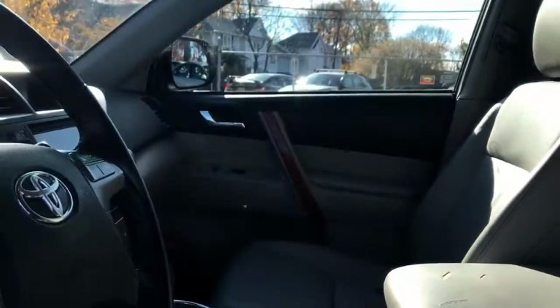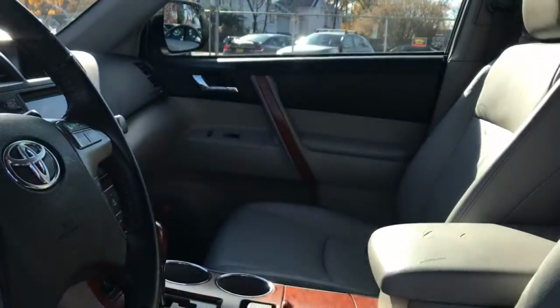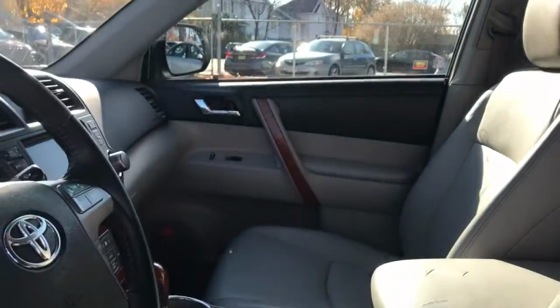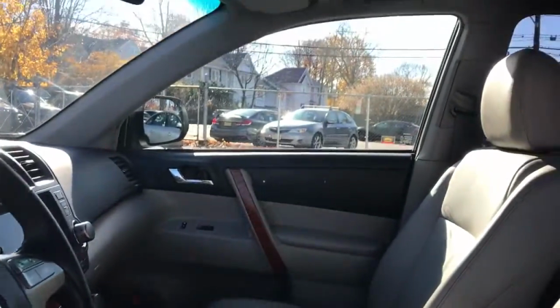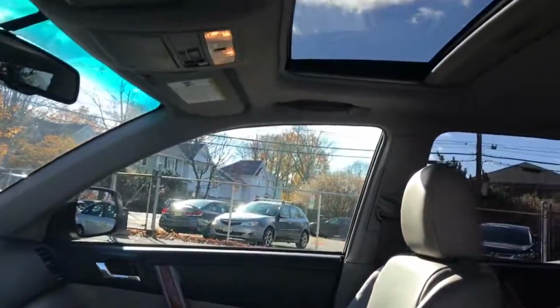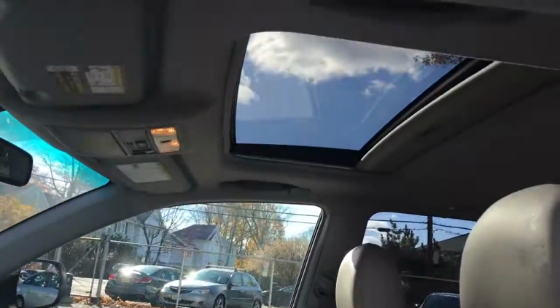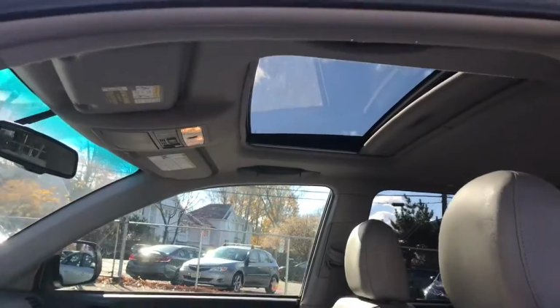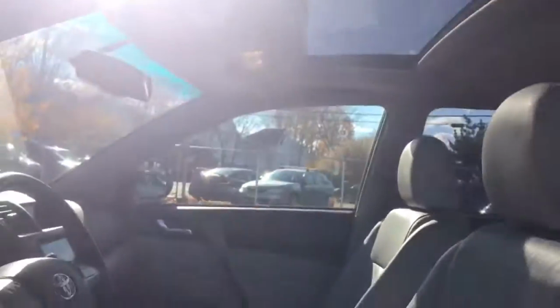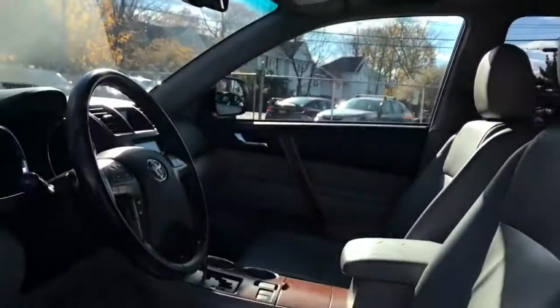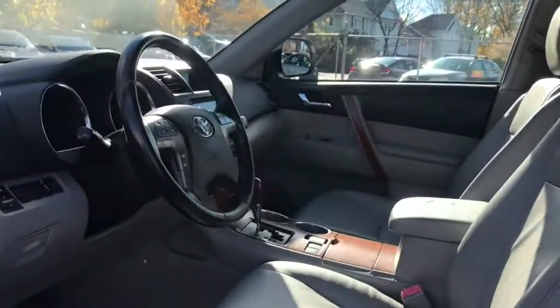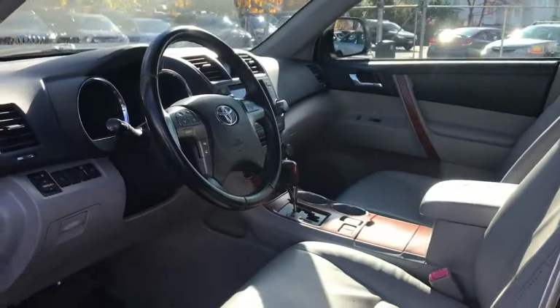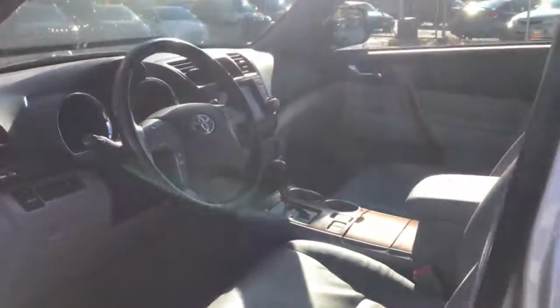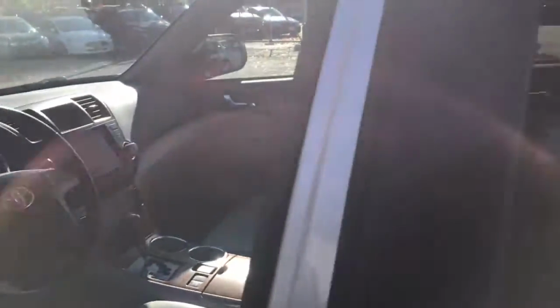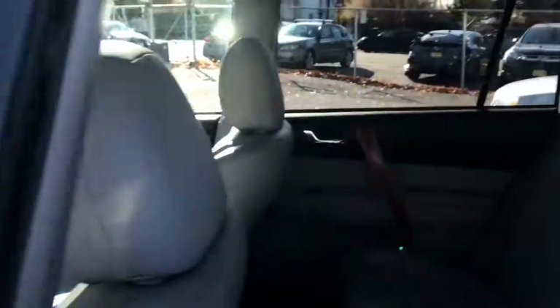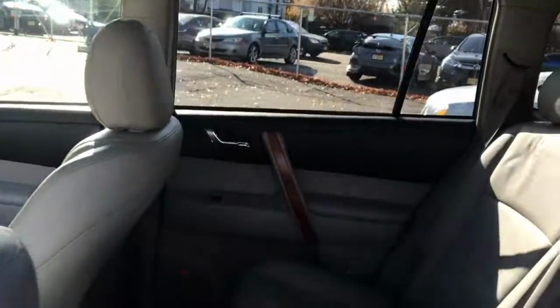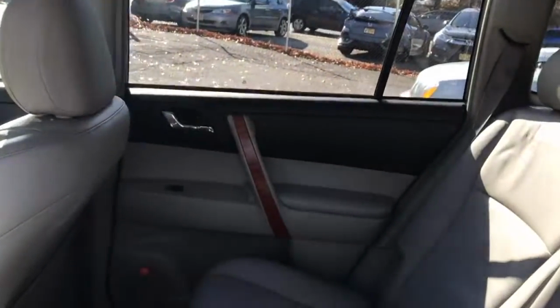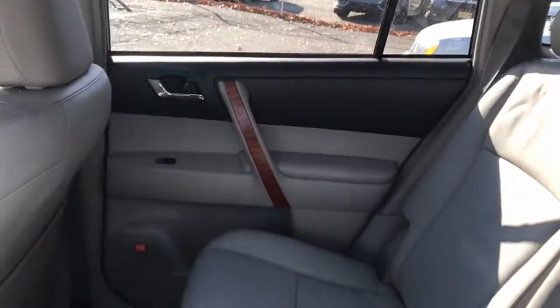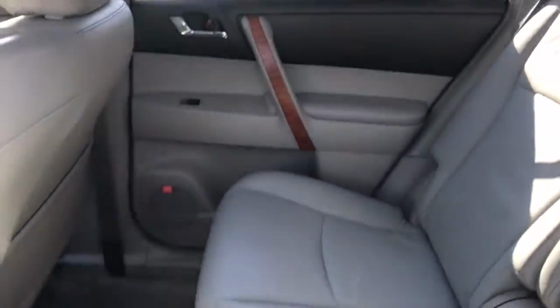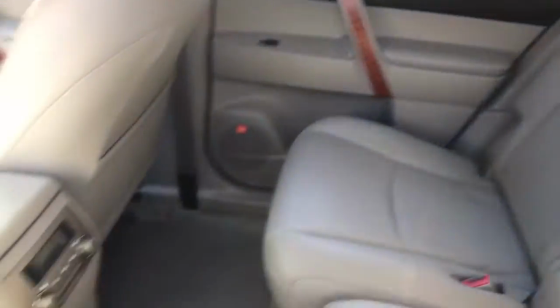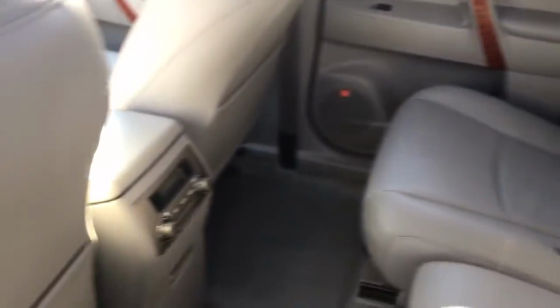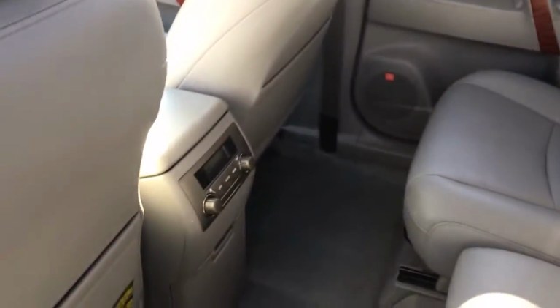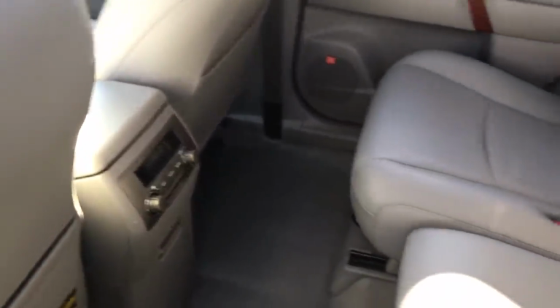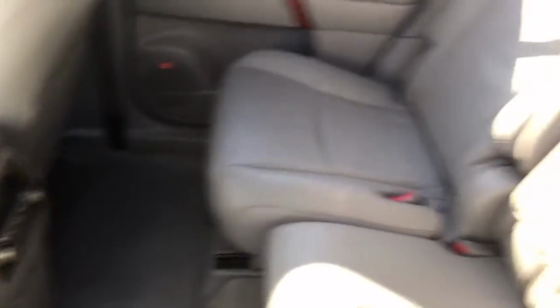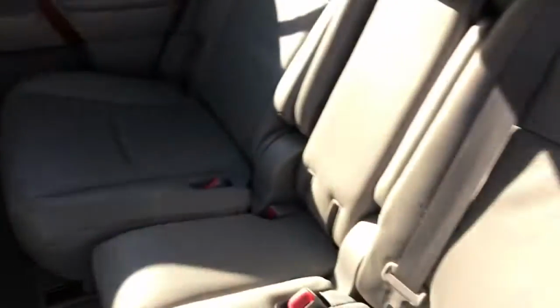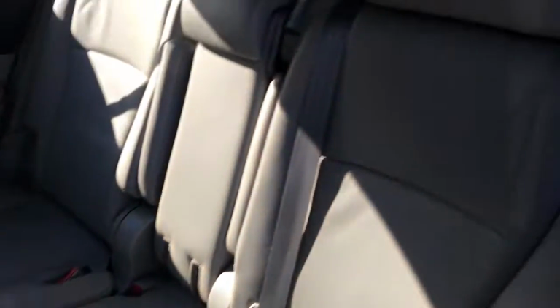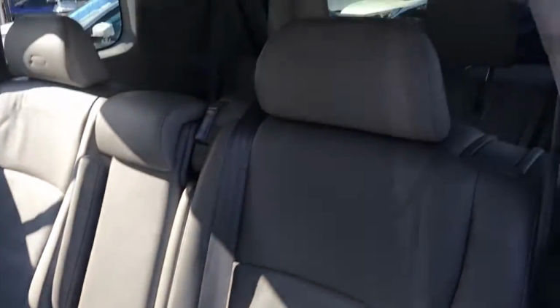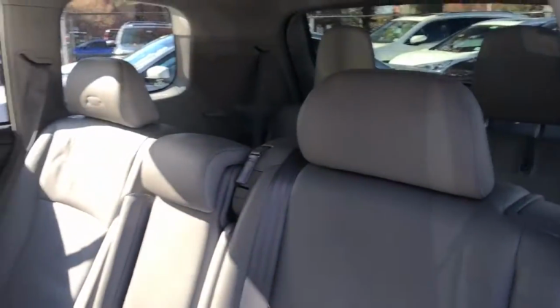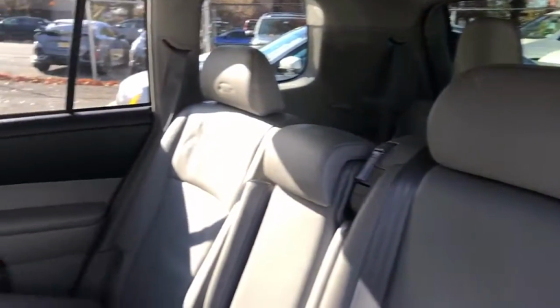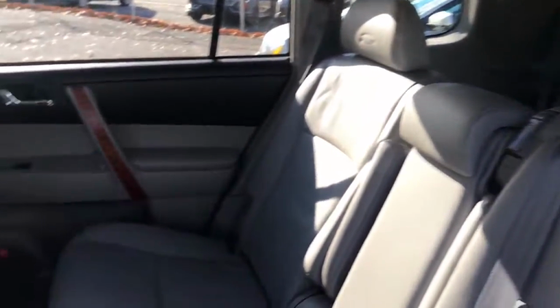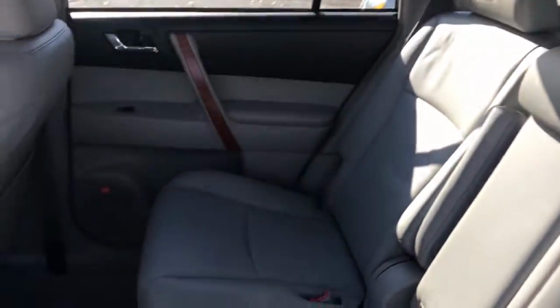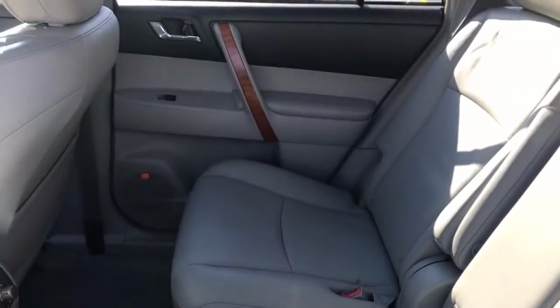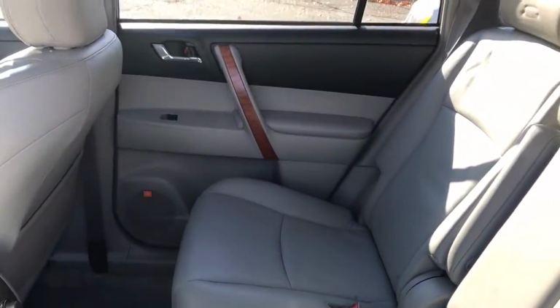Make every drive all that it can be in this comfortable and capable Highlander. Our team is committed to giving you the best possible customer service. Why not stop by for a test drive today?